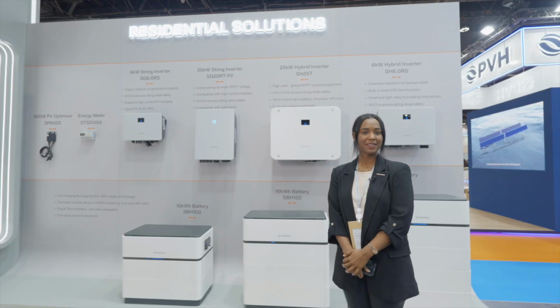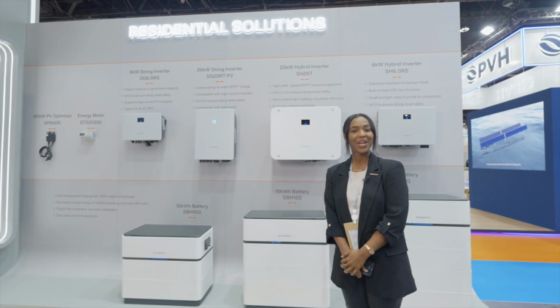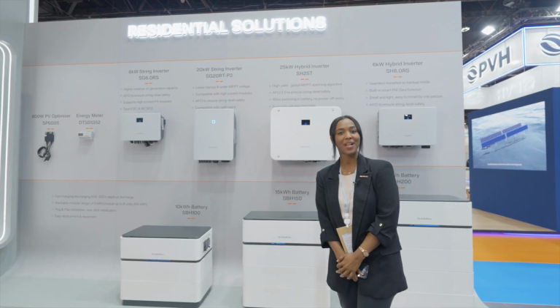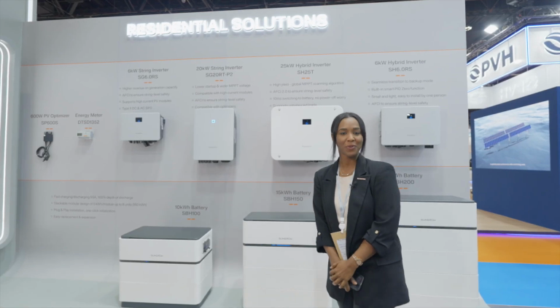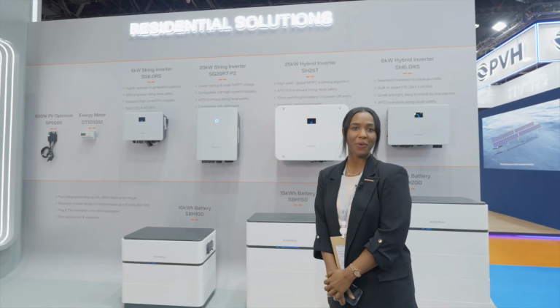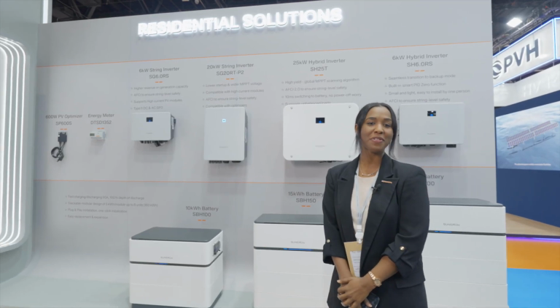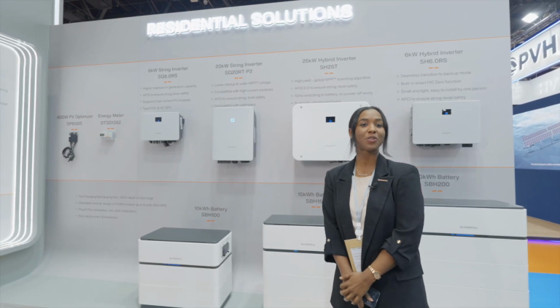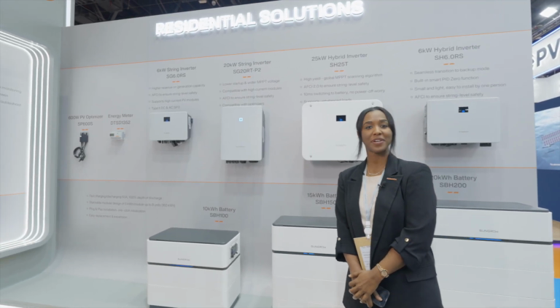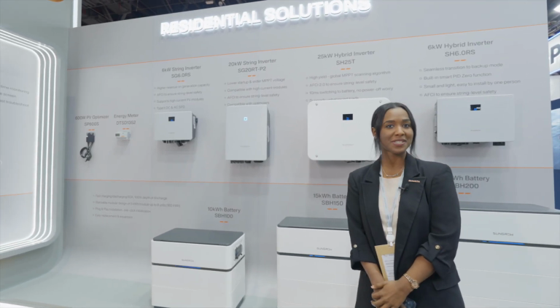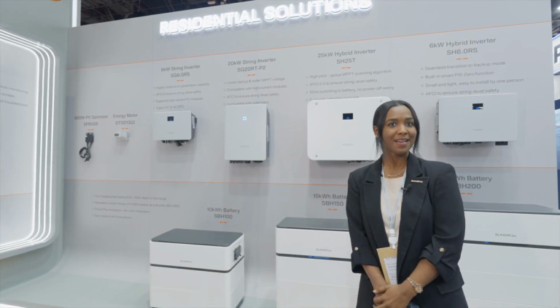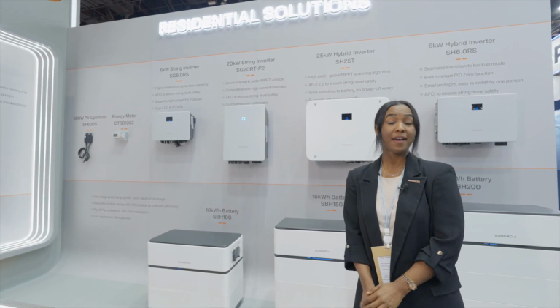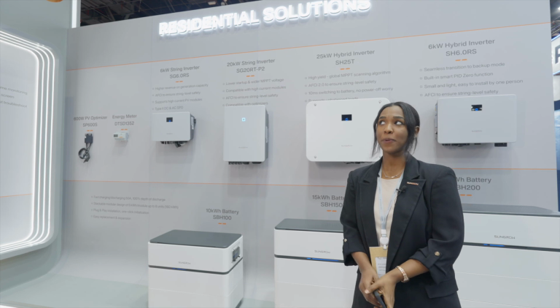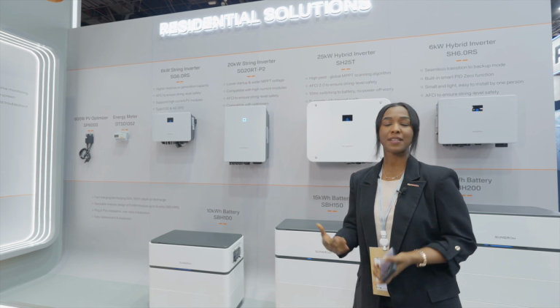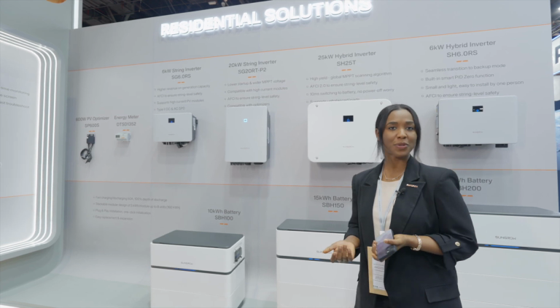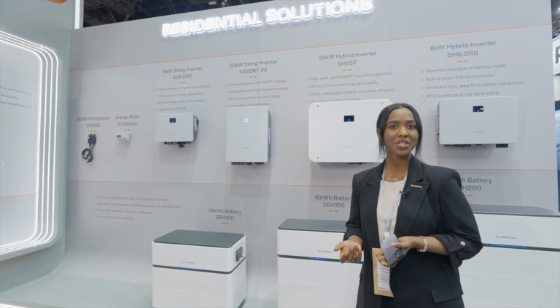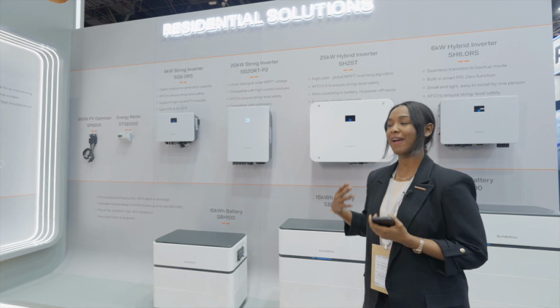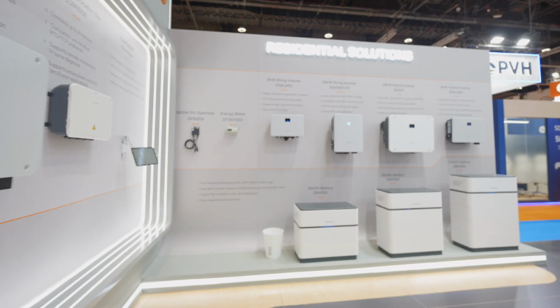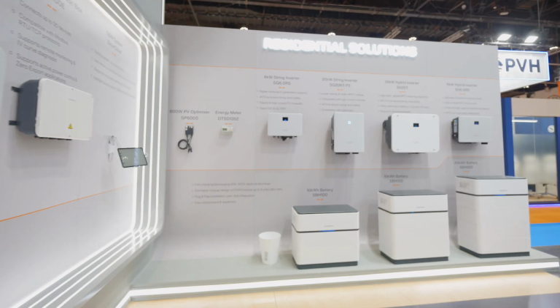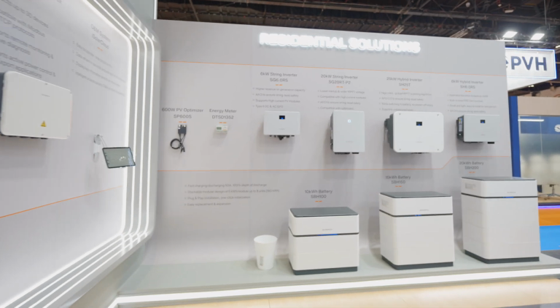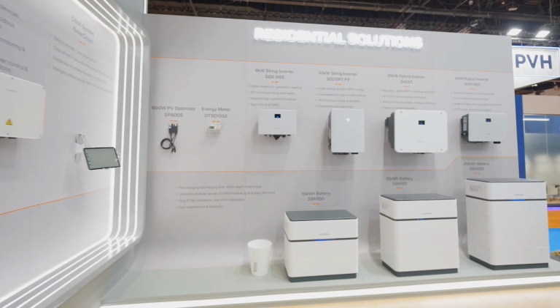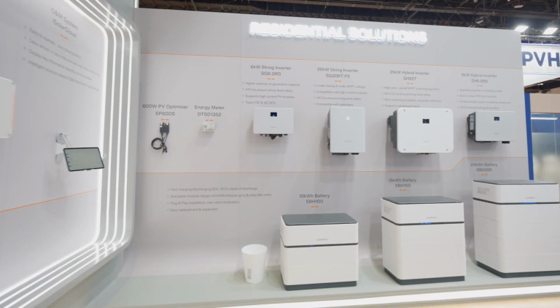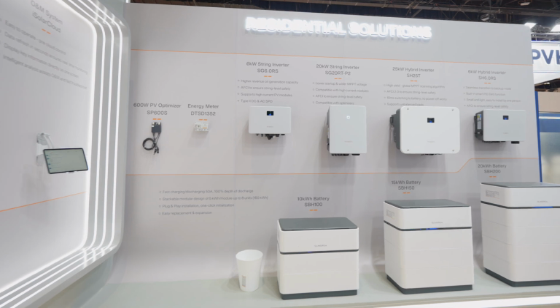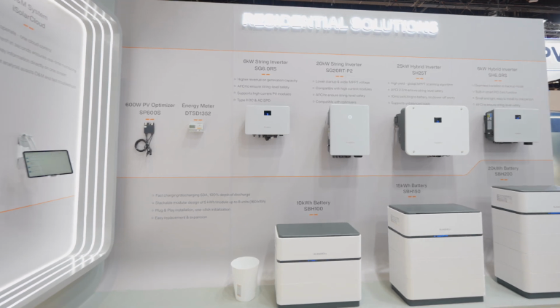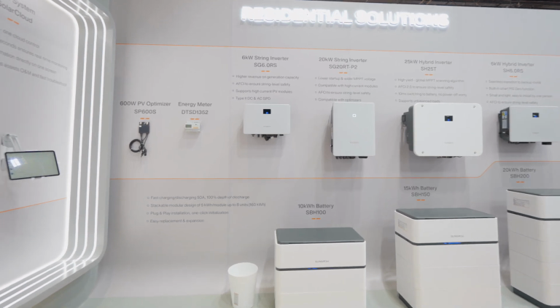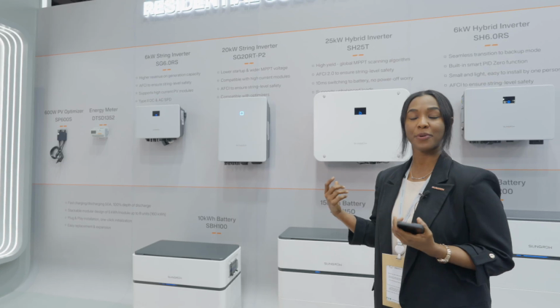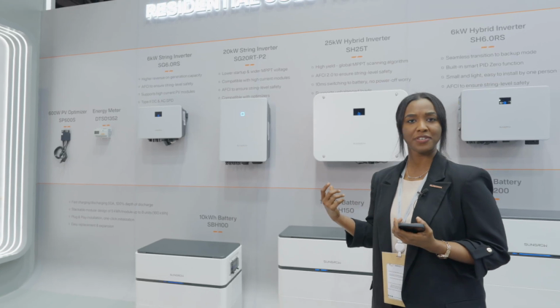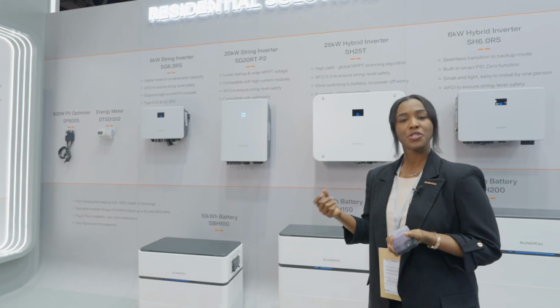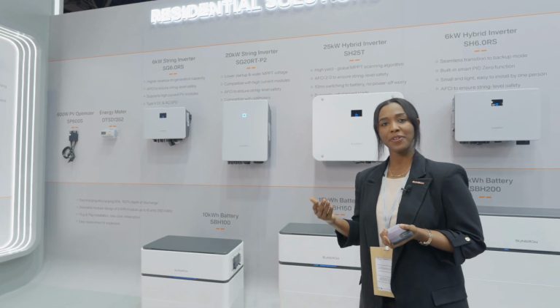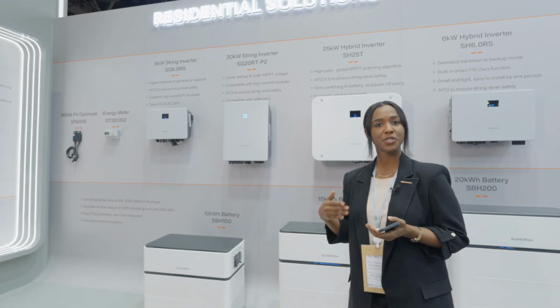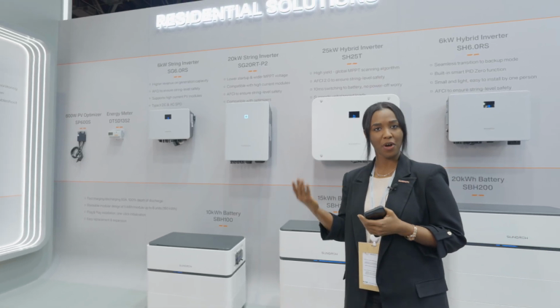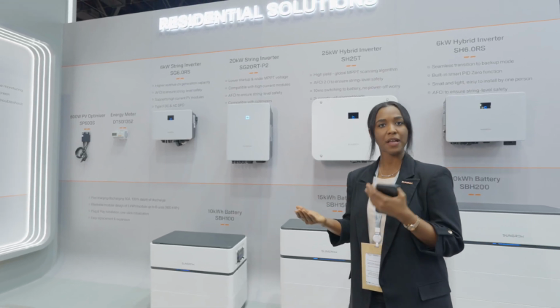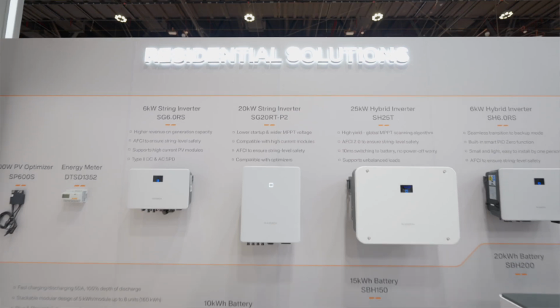Hello and welcome everyone to our booth at the World Future Energy Summit. Here we are representing Sungrow Solutions. We are showcasing our residential solutions — on-grid inverters as well as hybrid inverters. The hybrid inverters work with on-grid and off-grid applications.